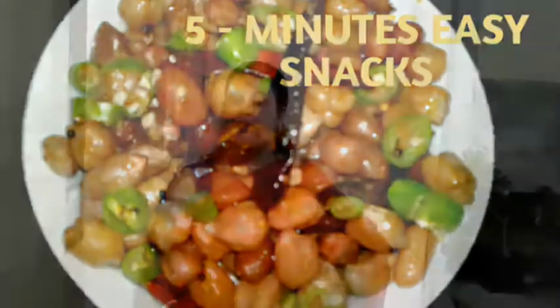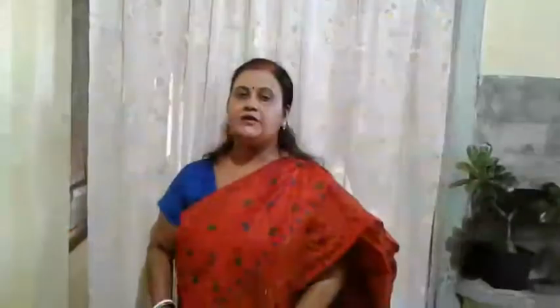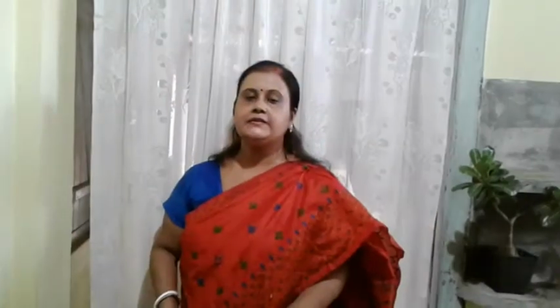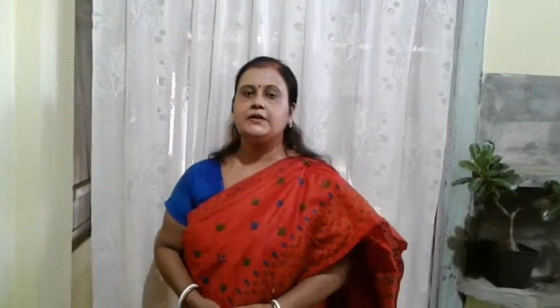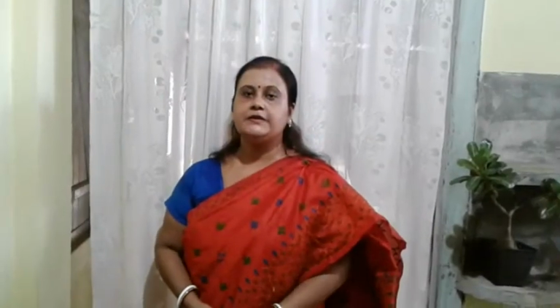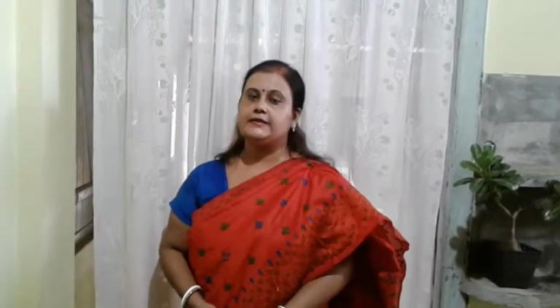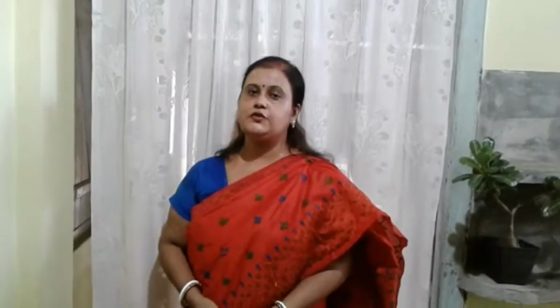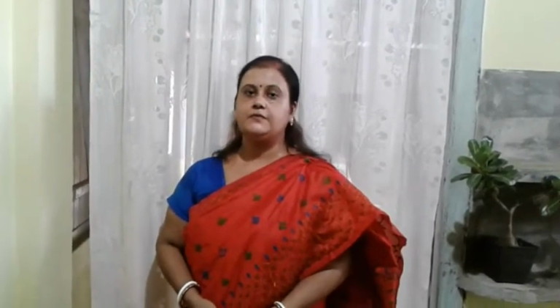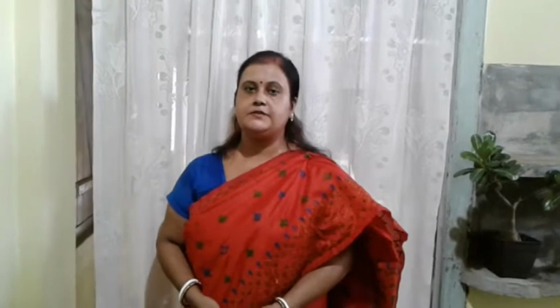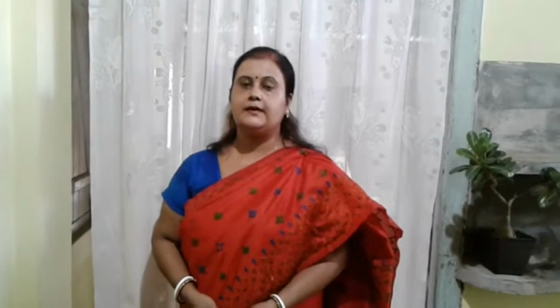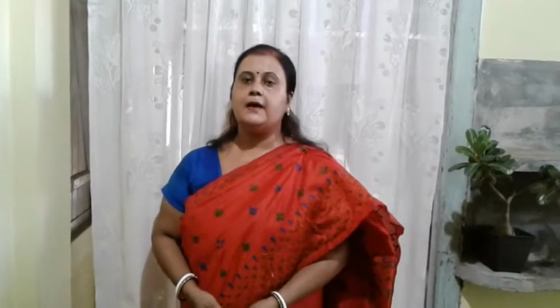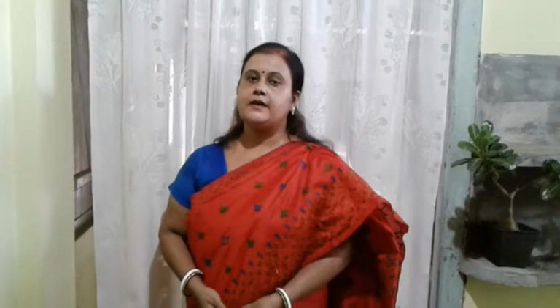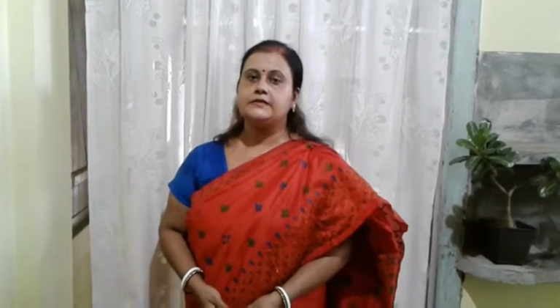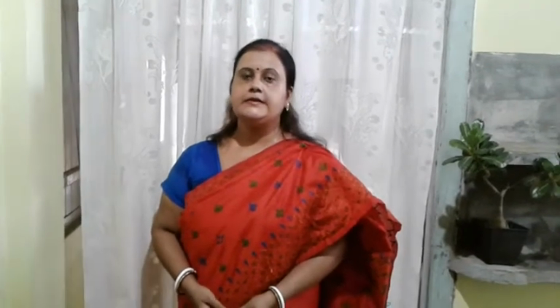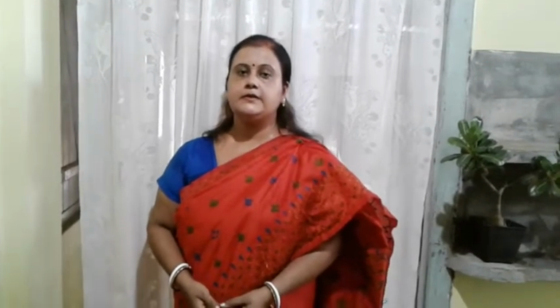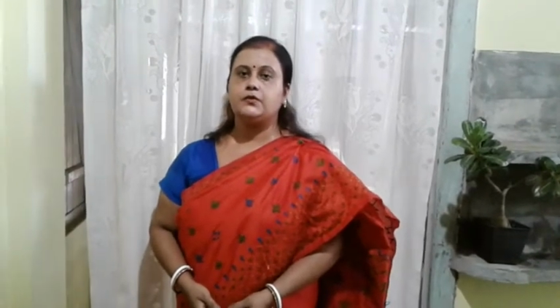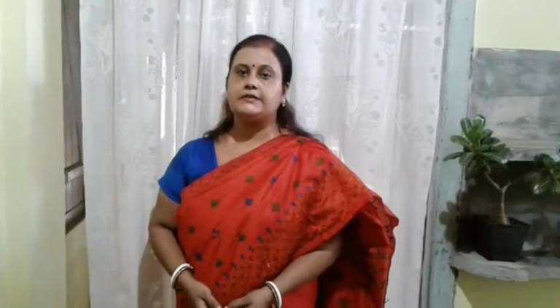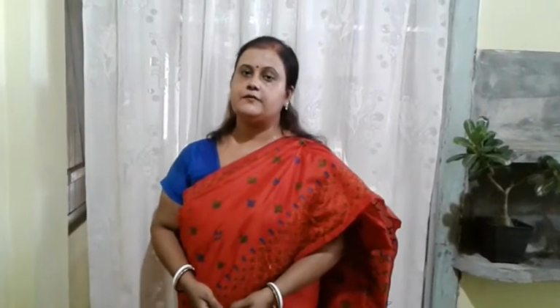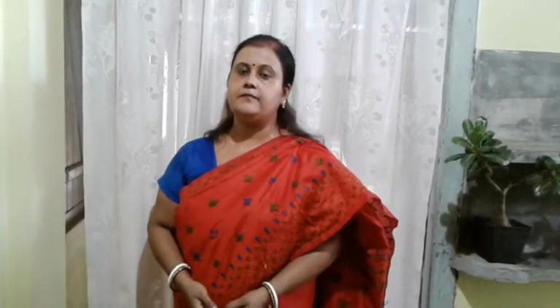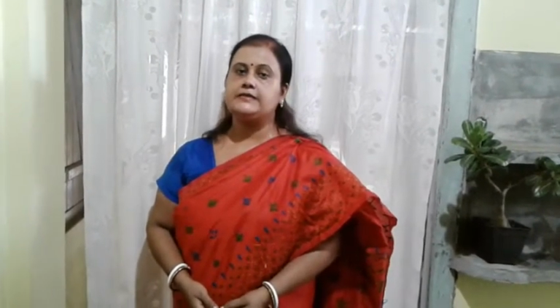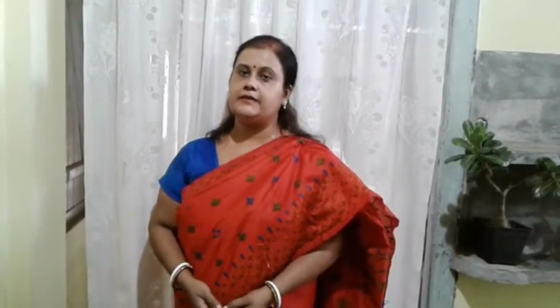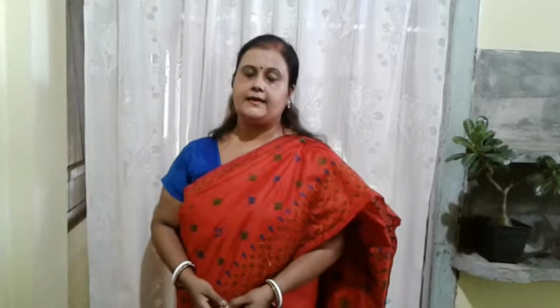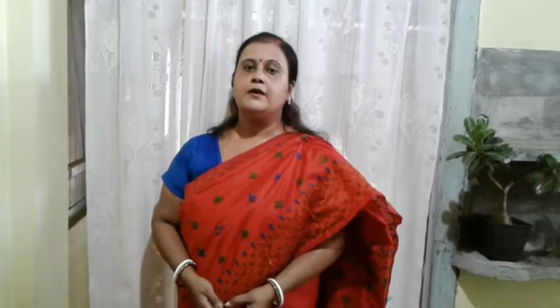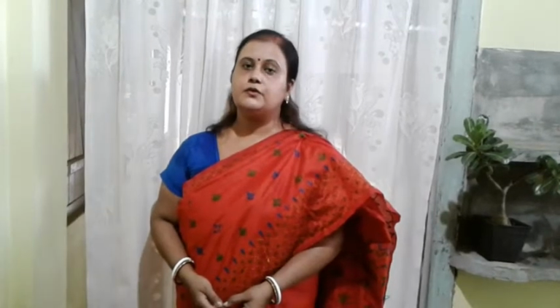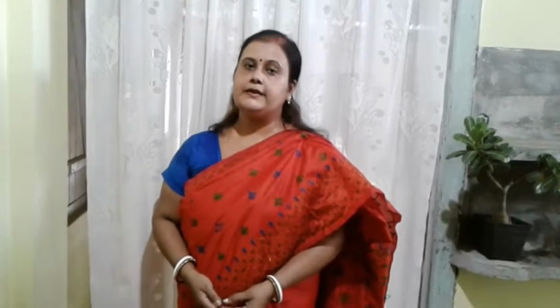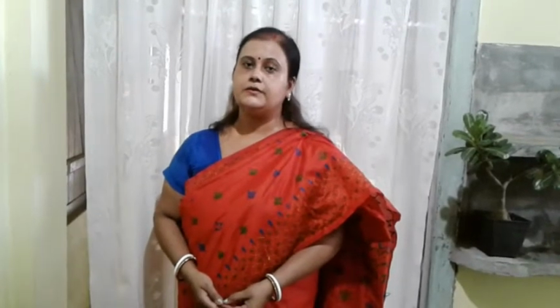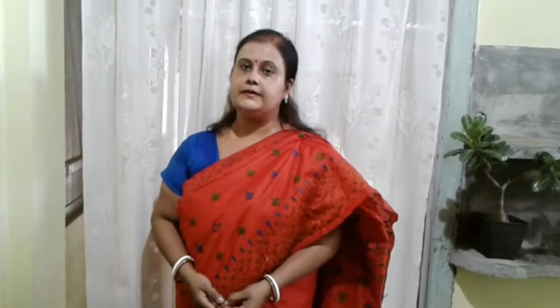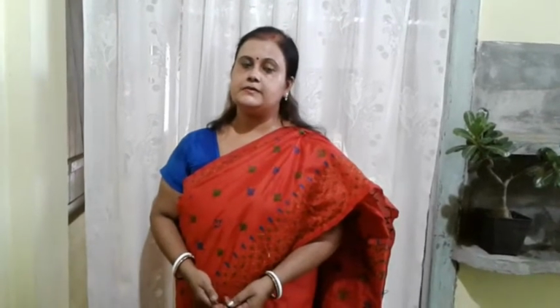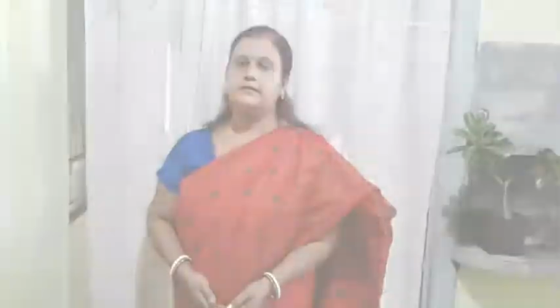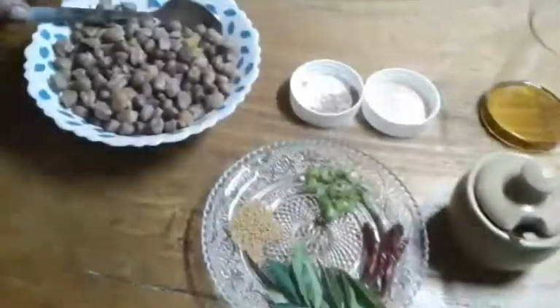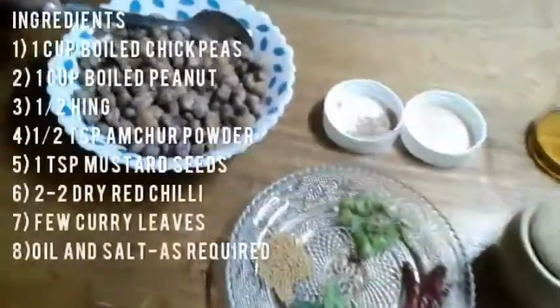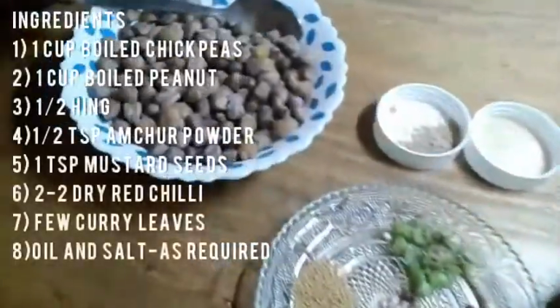Welcome to The Foodie House by Vipshita. Hello friends and welcome to my channel, The Foodie House by Vipshita. I will share the recipe for a 5-minute evening snack. Now let's see how many ingredients there are.